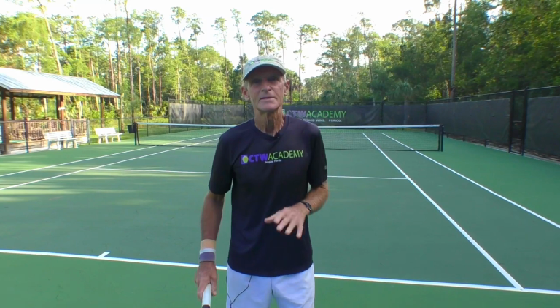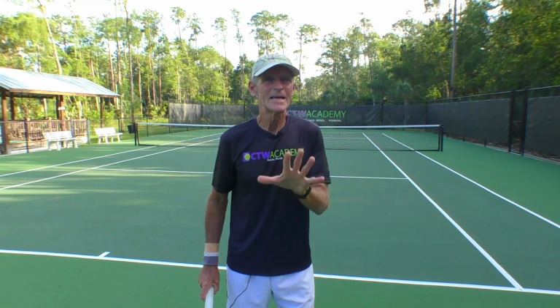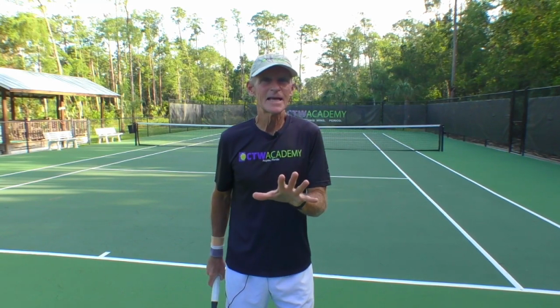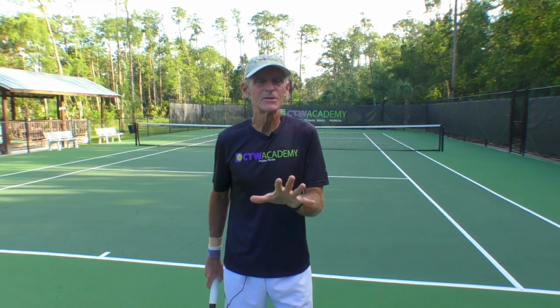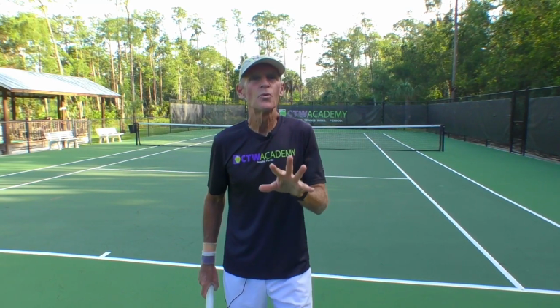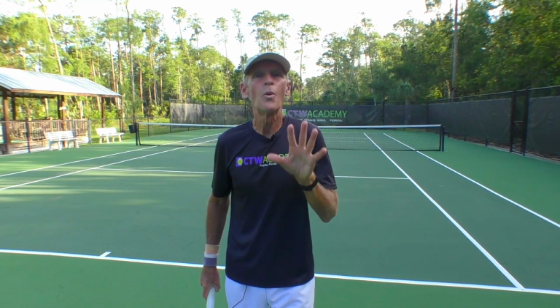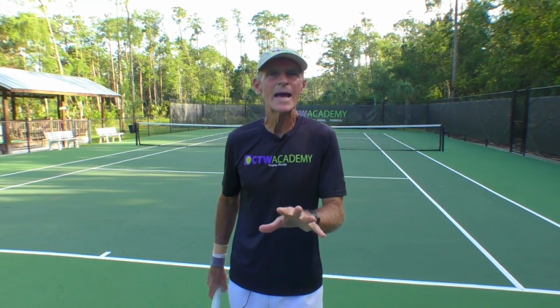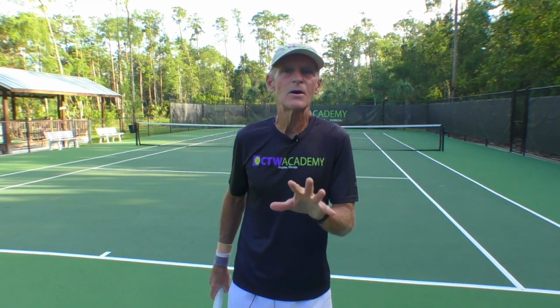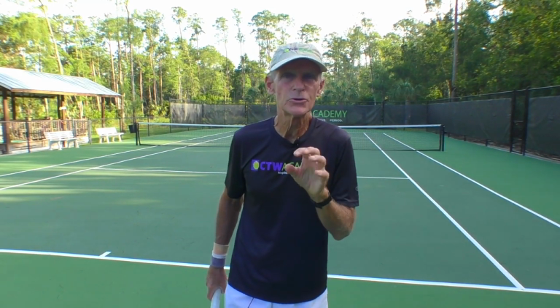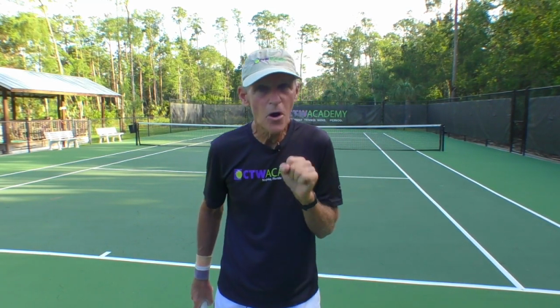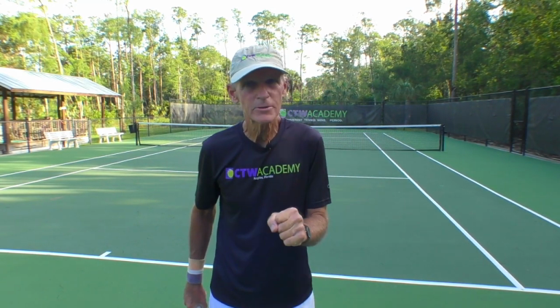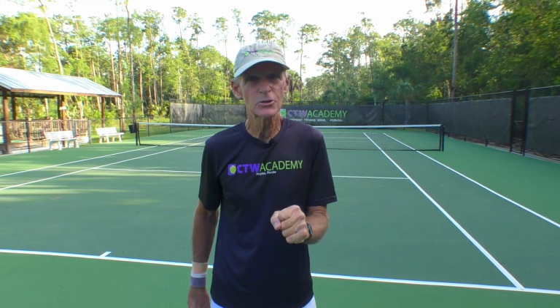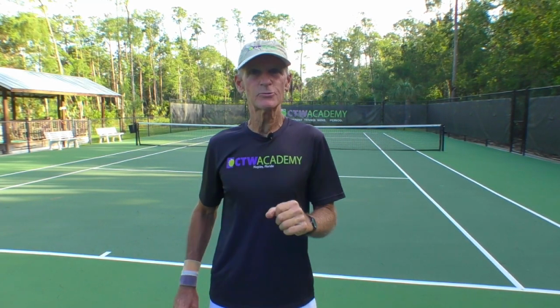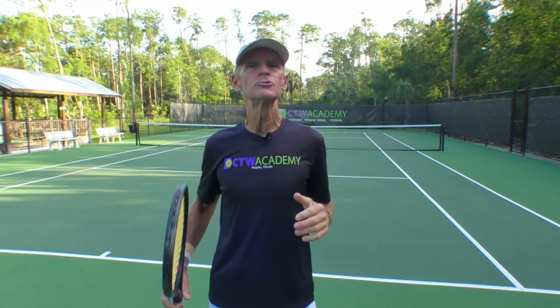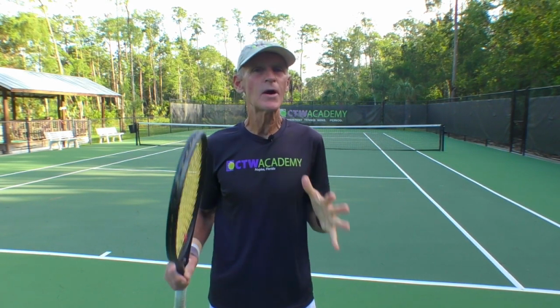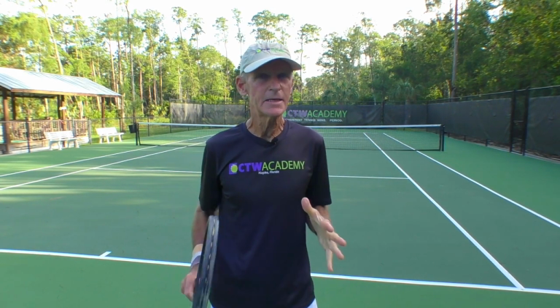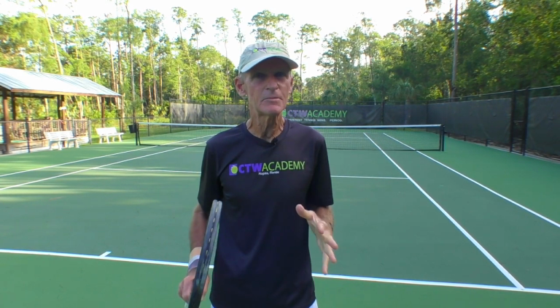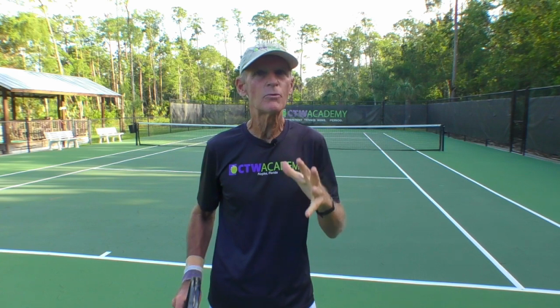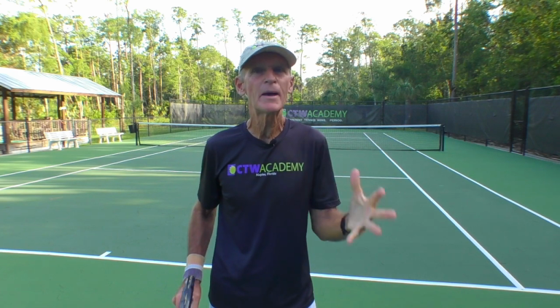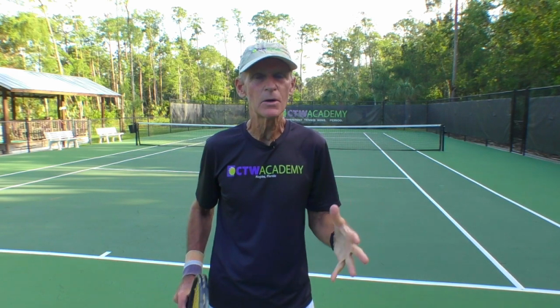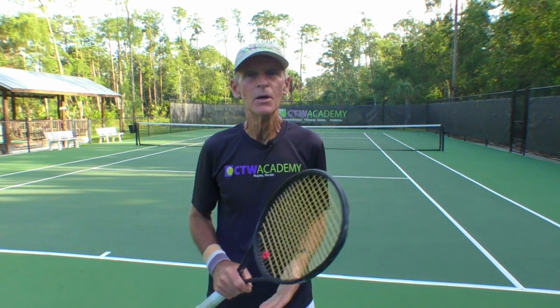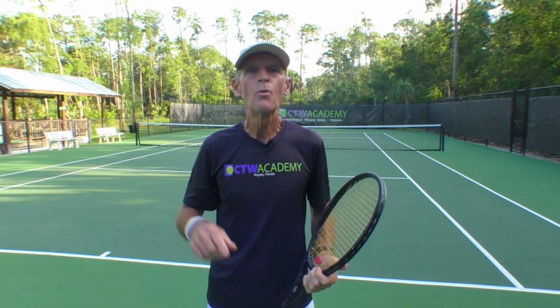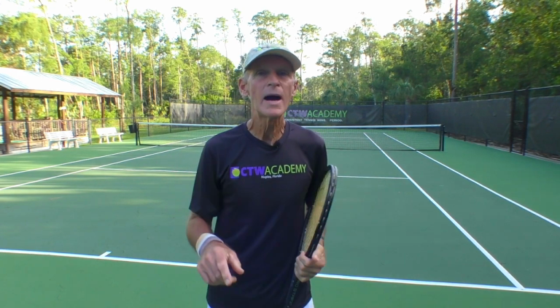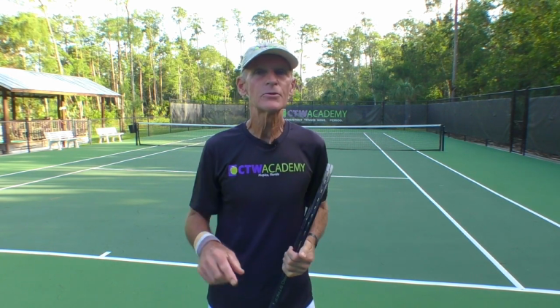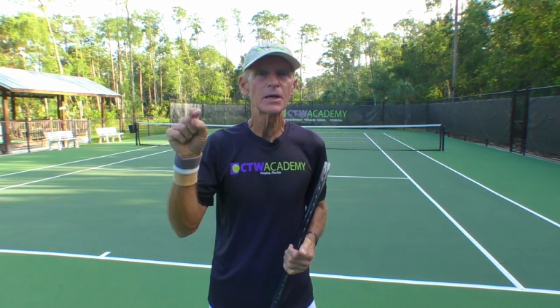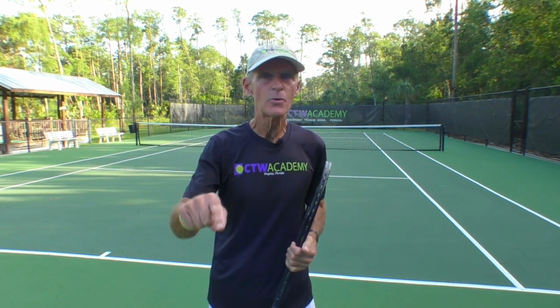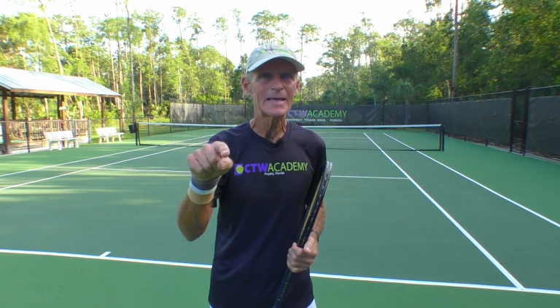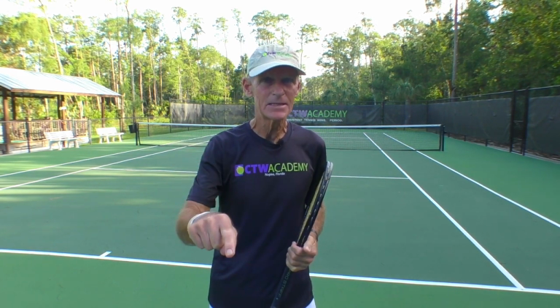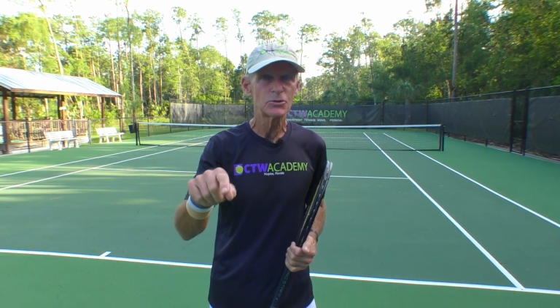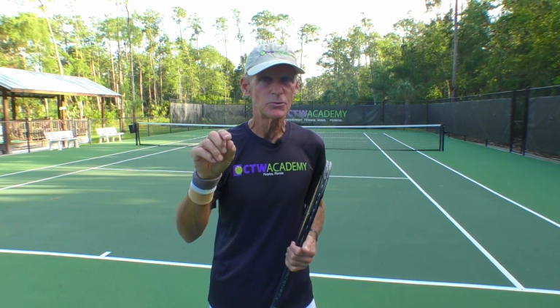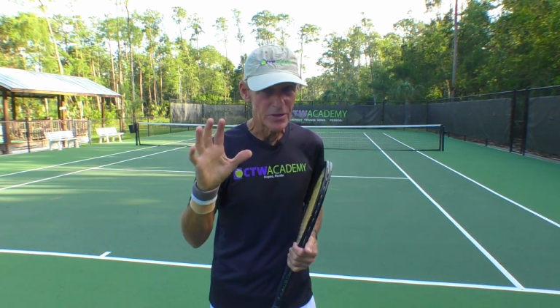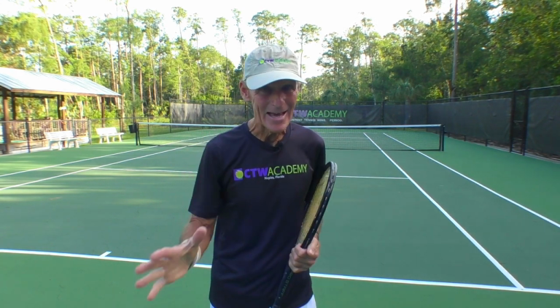Today's lesson: why are your hard serves going into the net when you try to hit the ball with power?